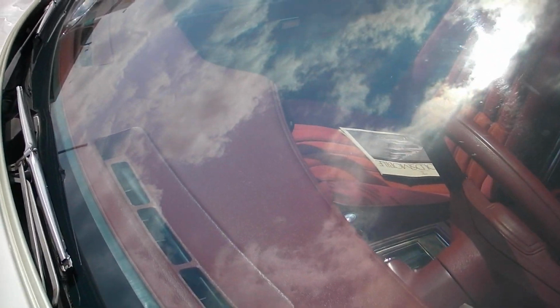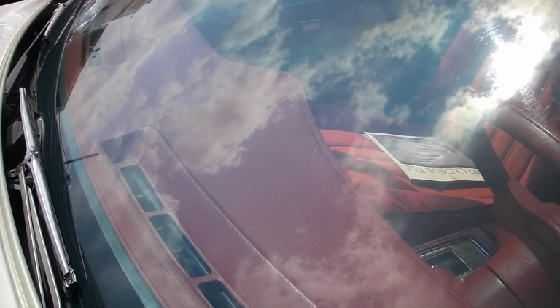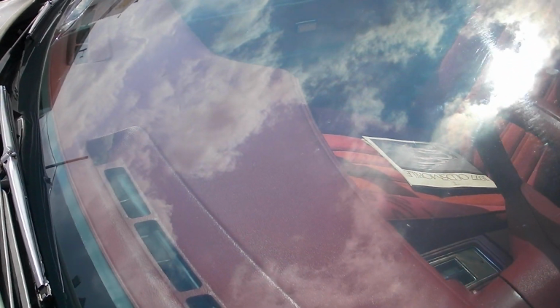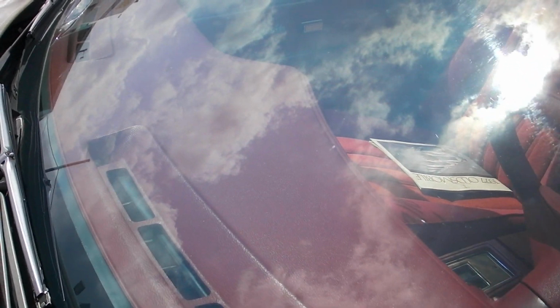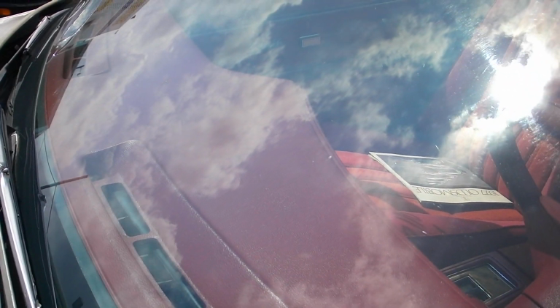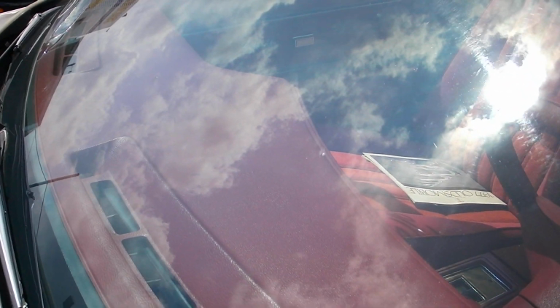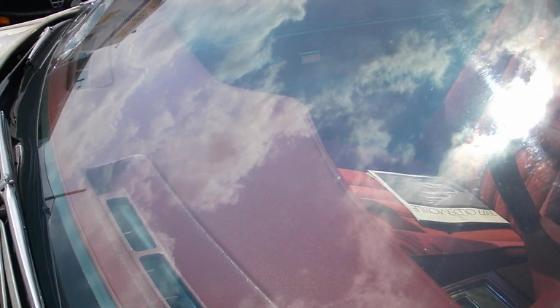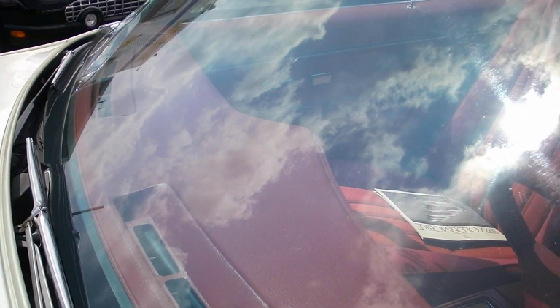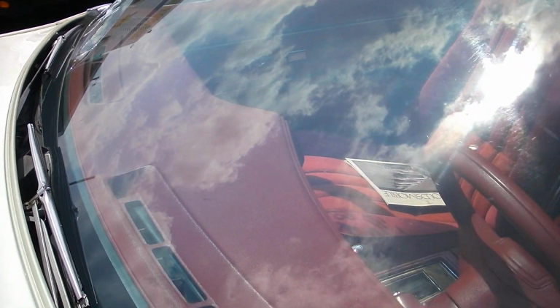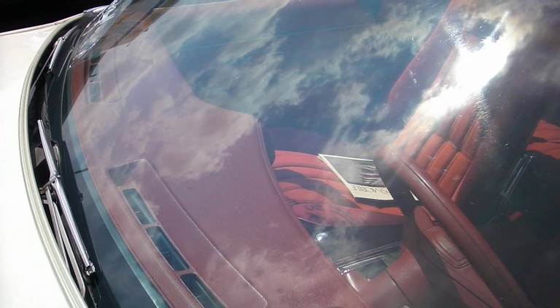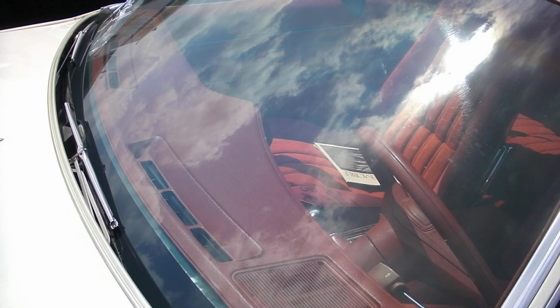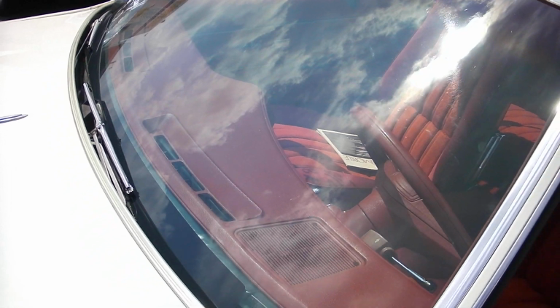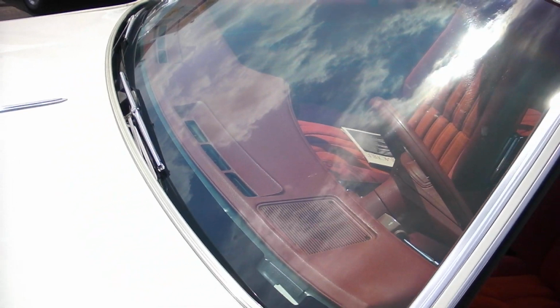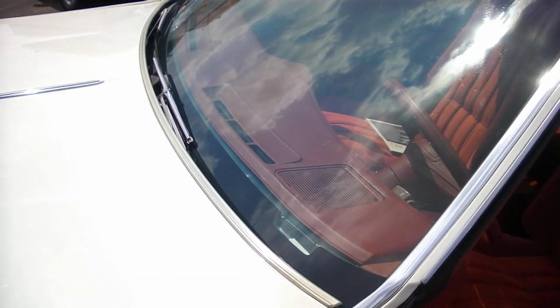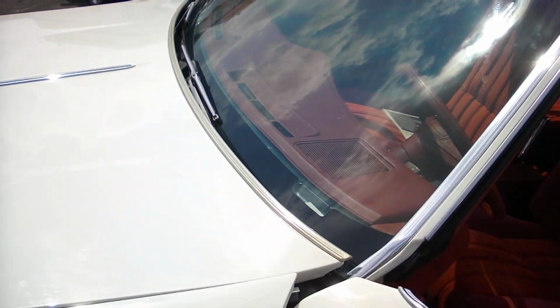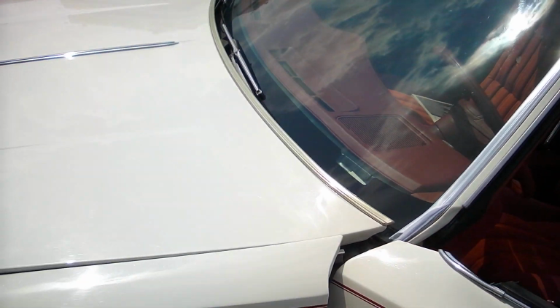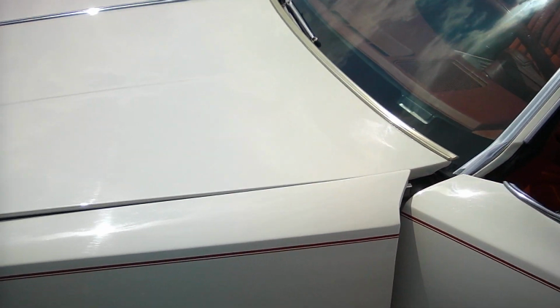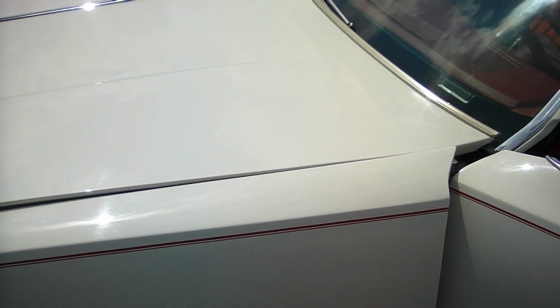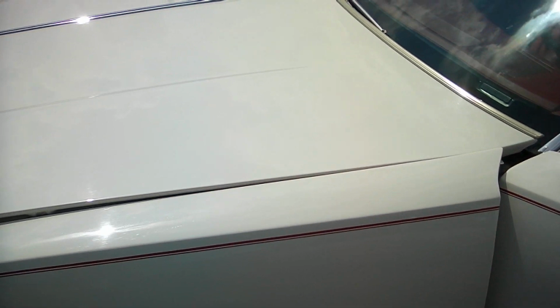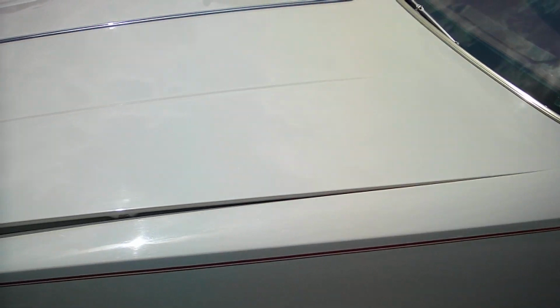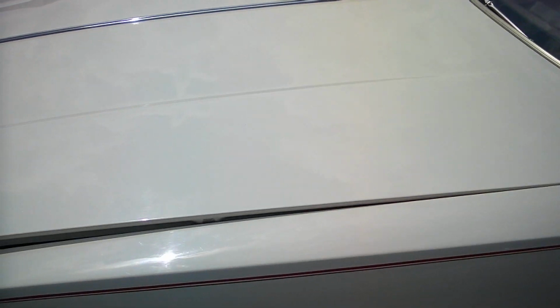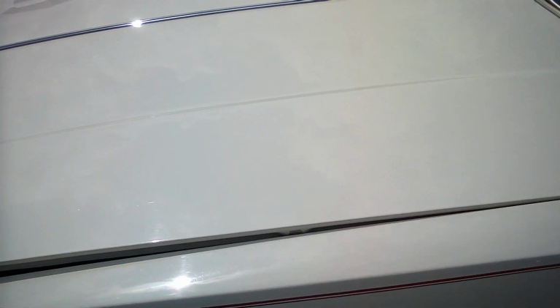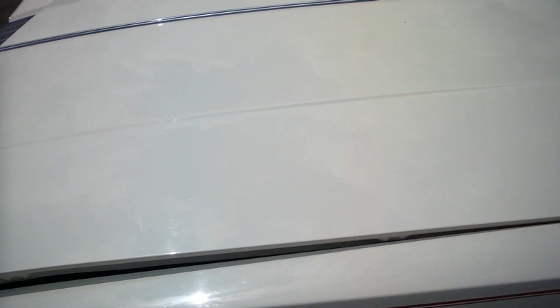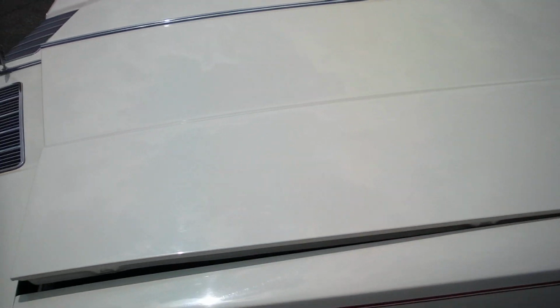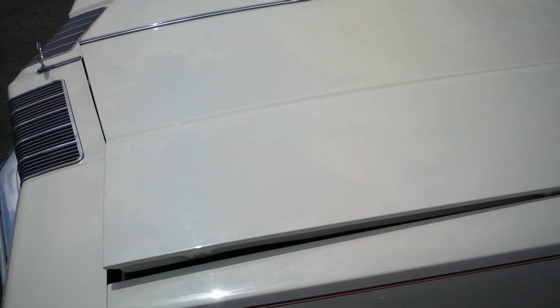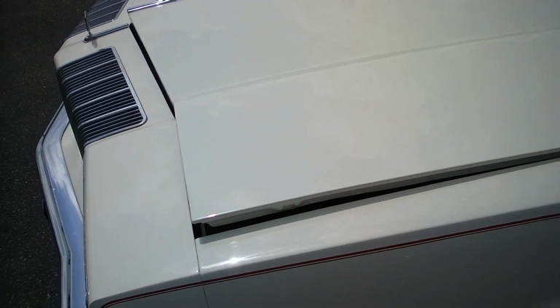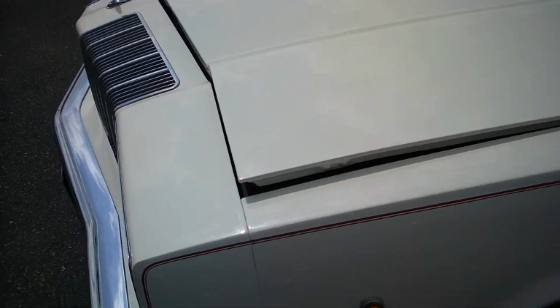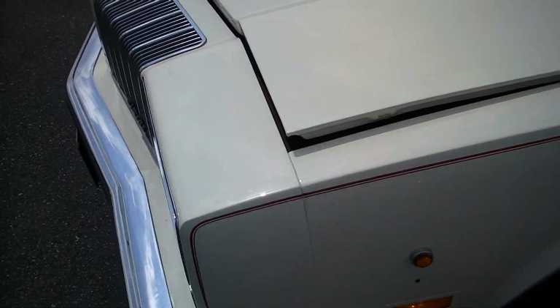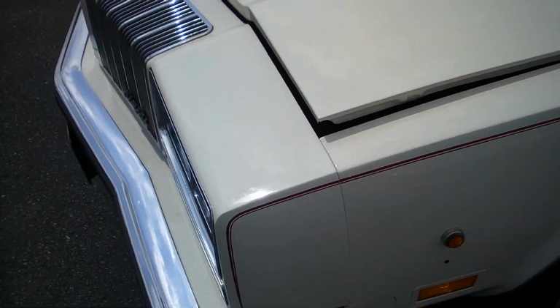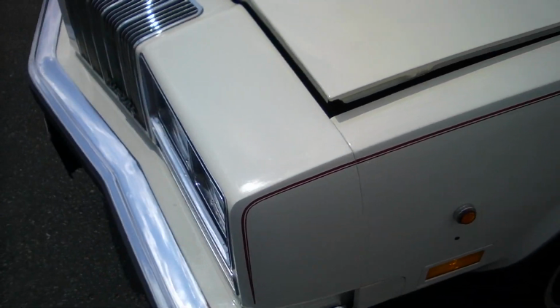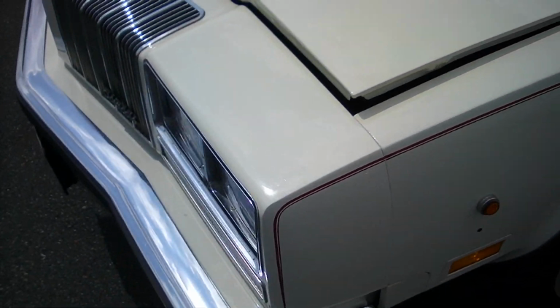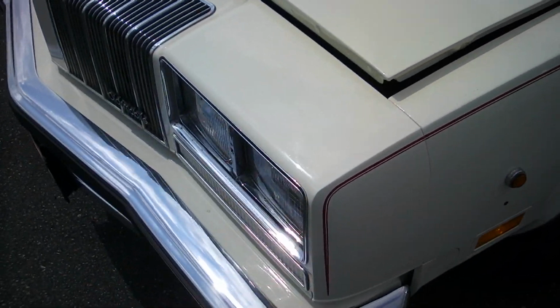Nice glass, no stone chips. Chrome trim is all still in nice shape.